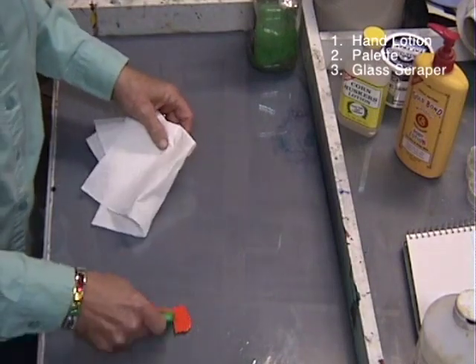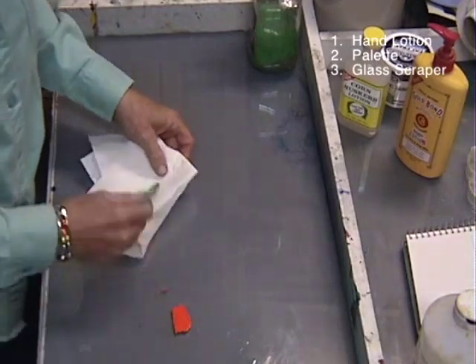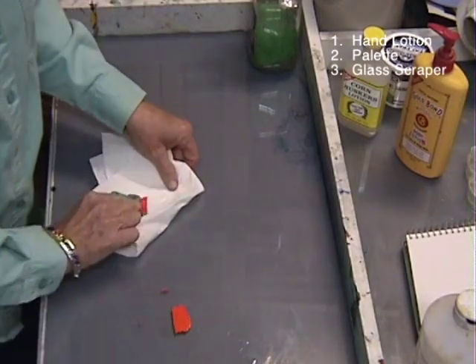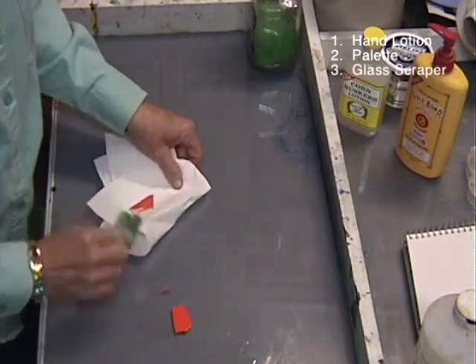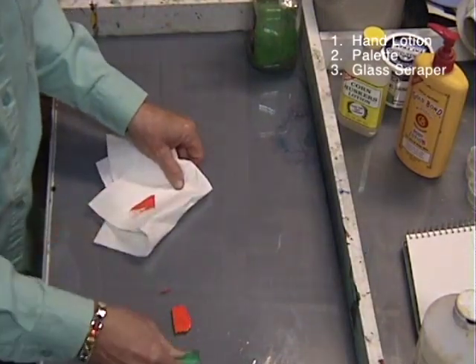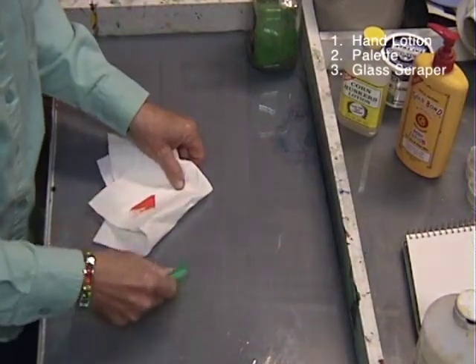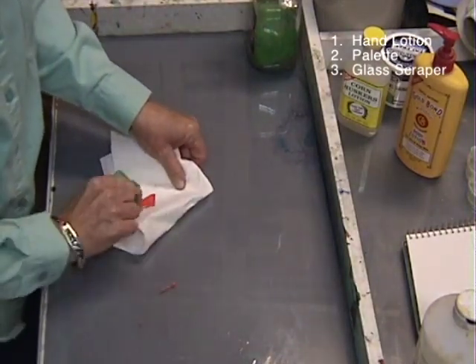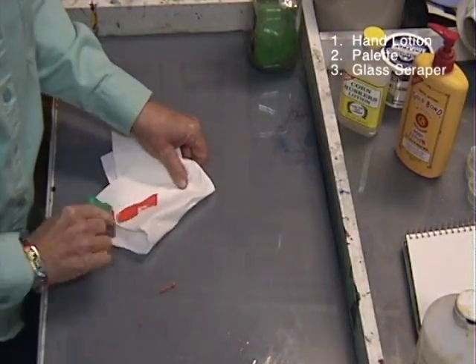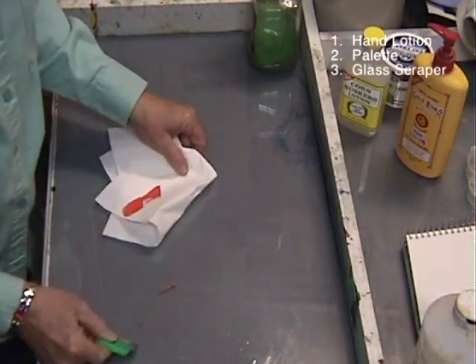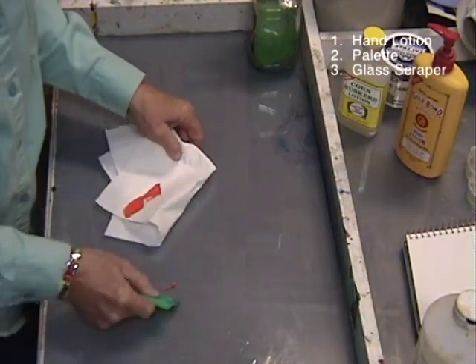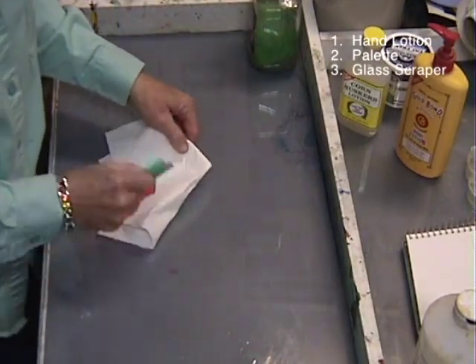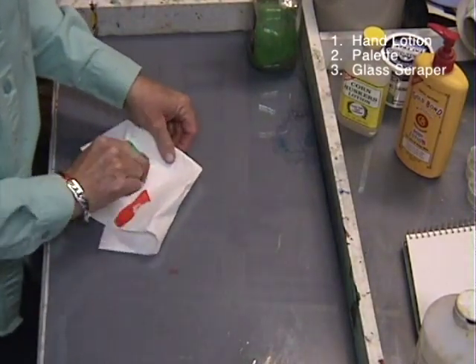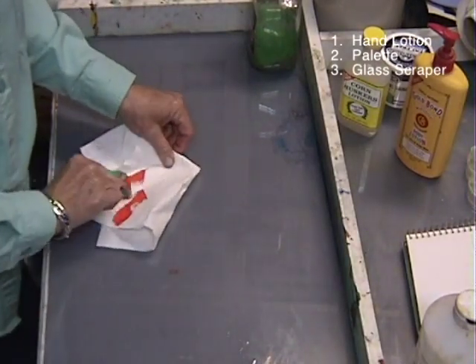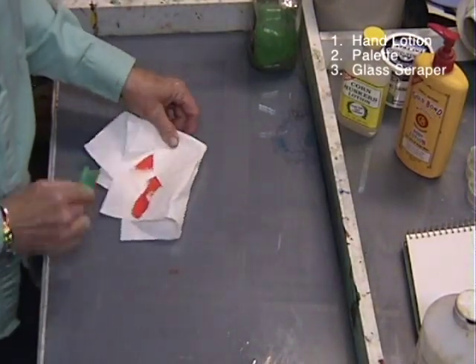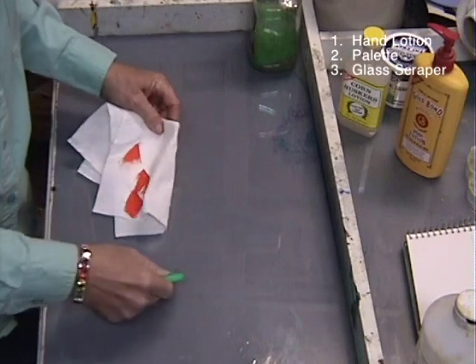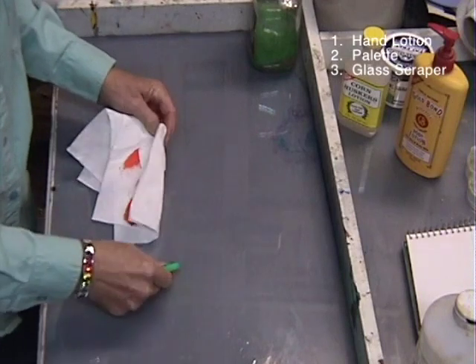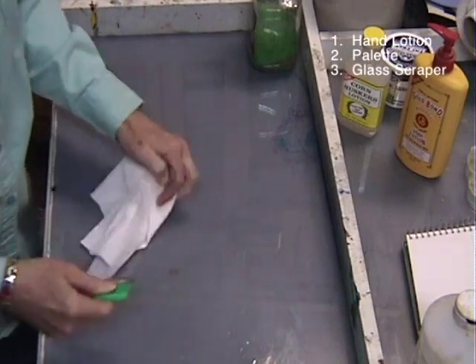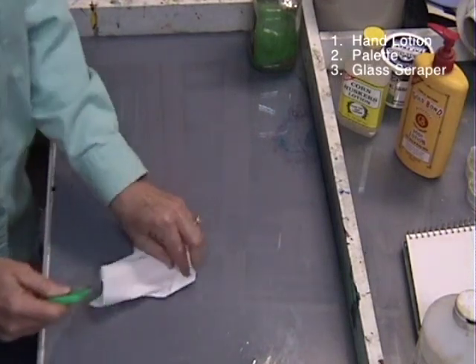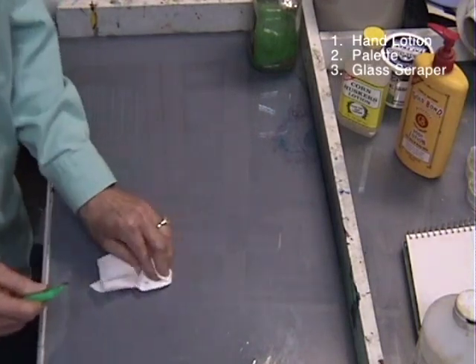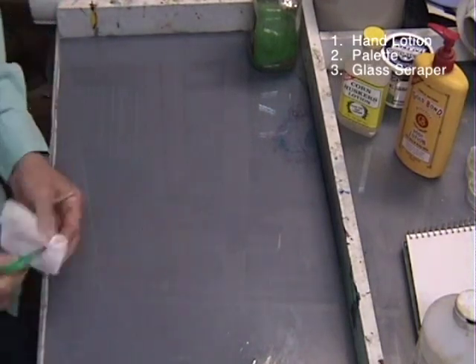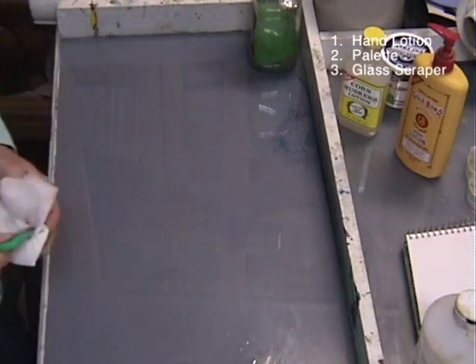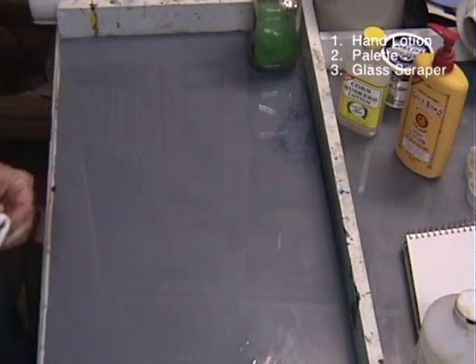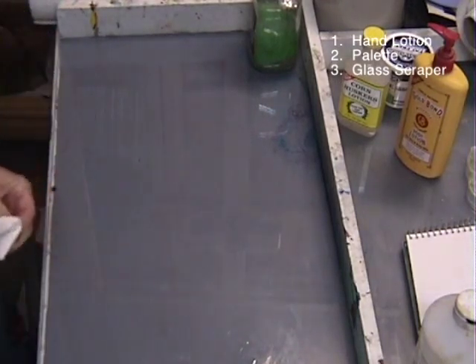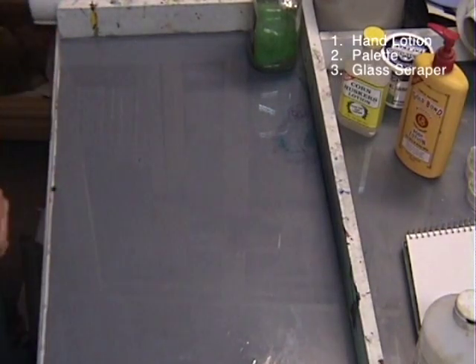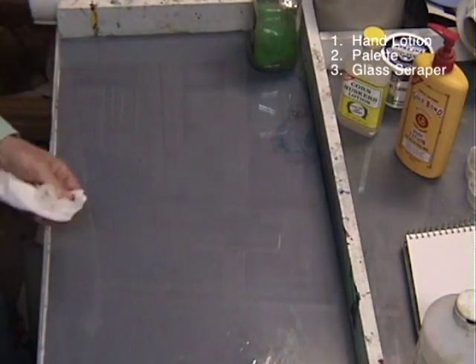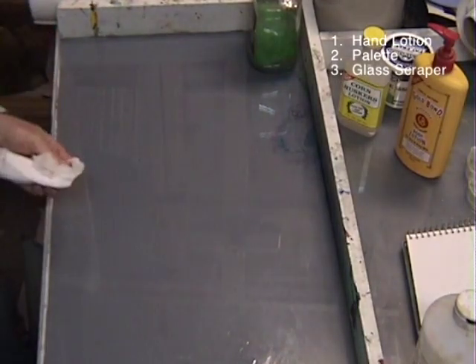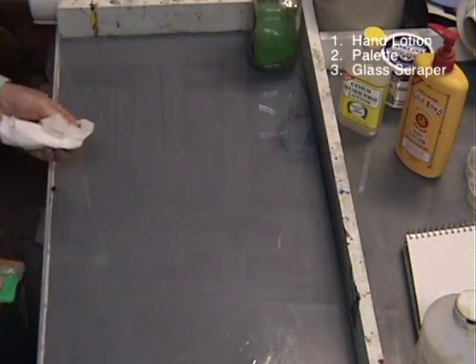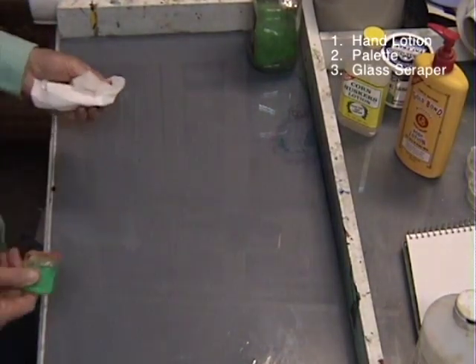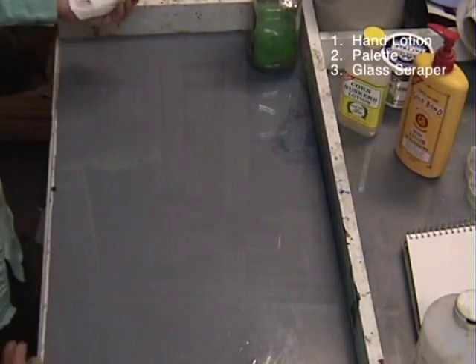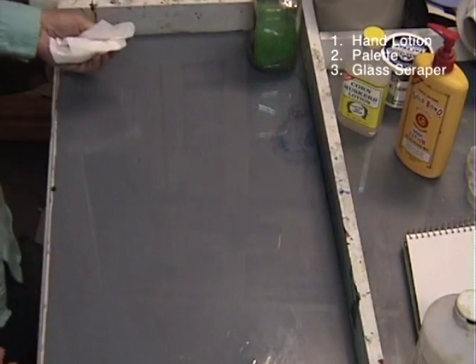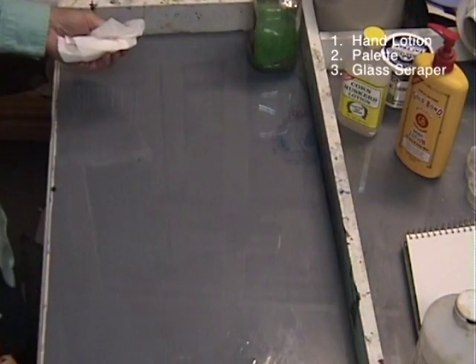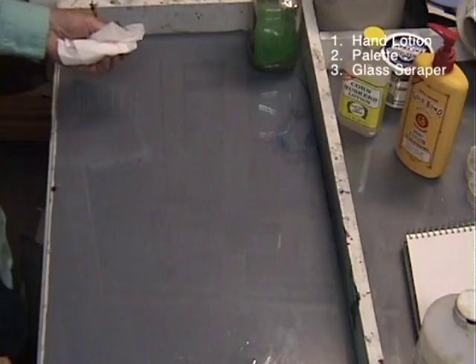One, wipe, two, wipe, three, done. Isn't that amazing? All of that paint came right off that glass in less time than it took to tell it.